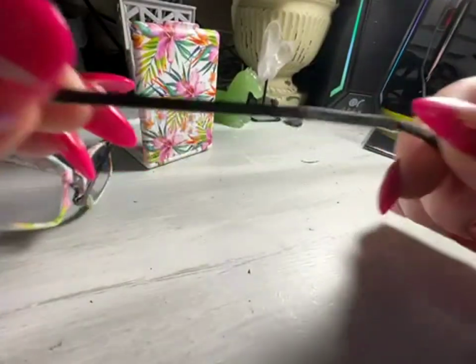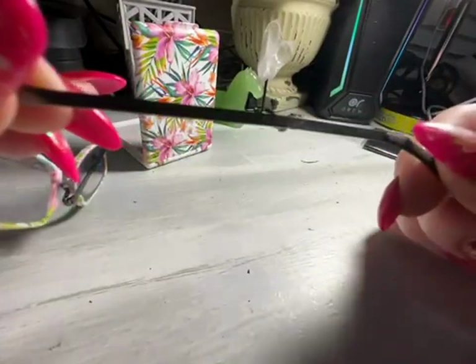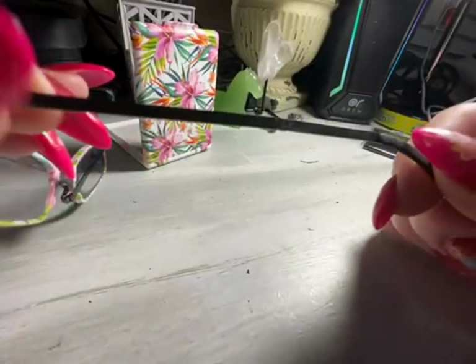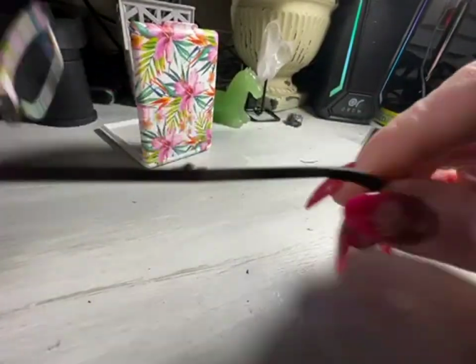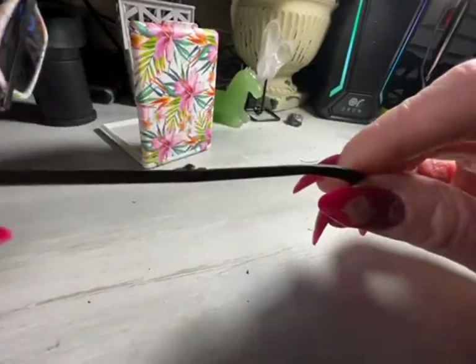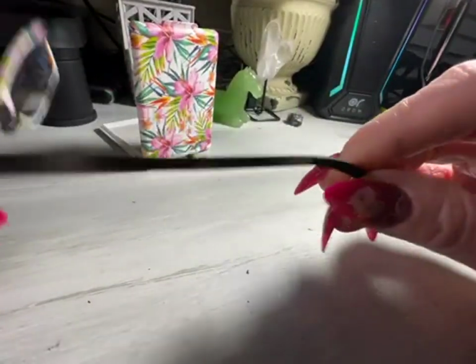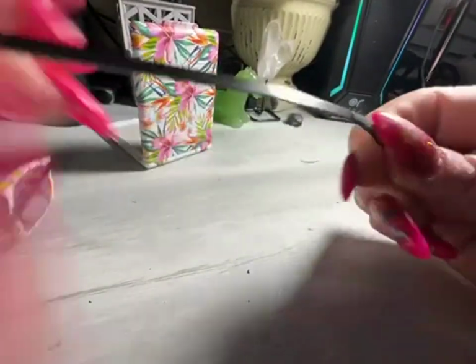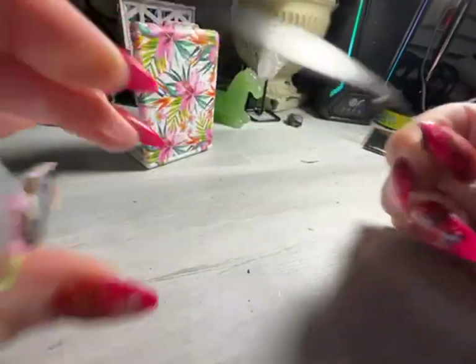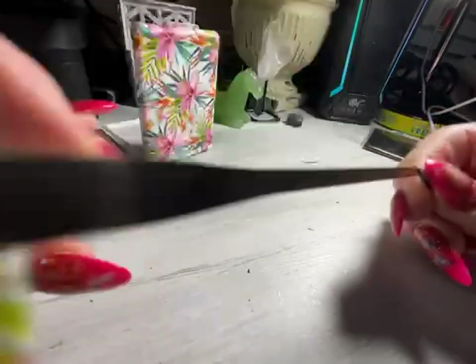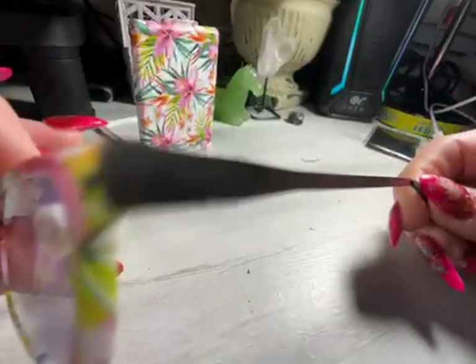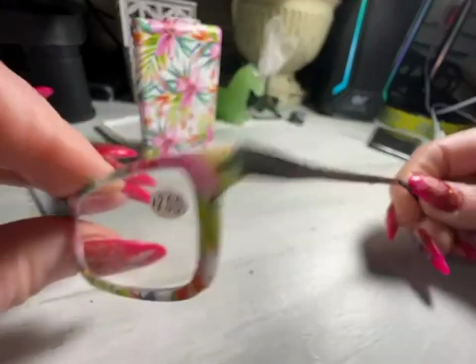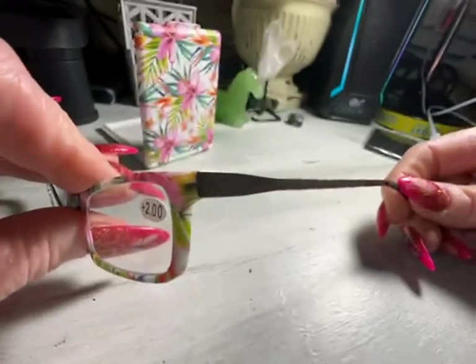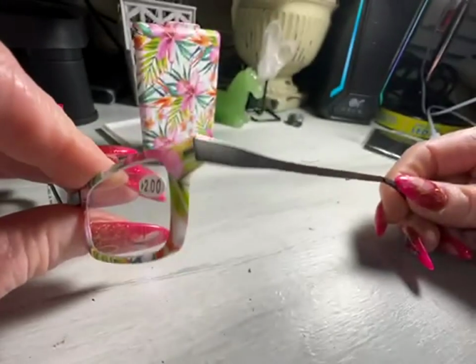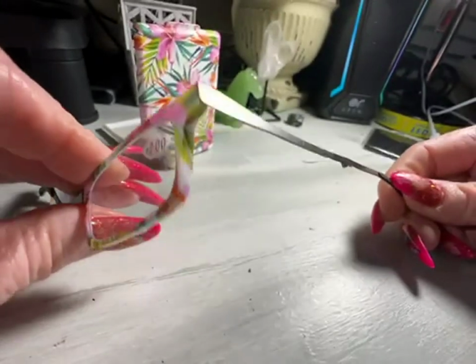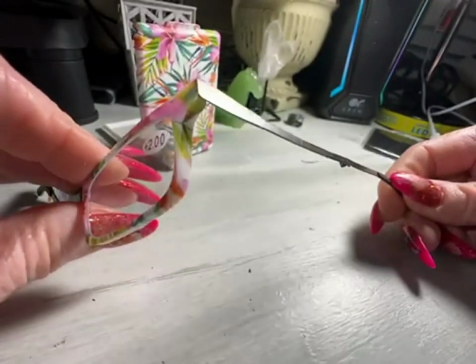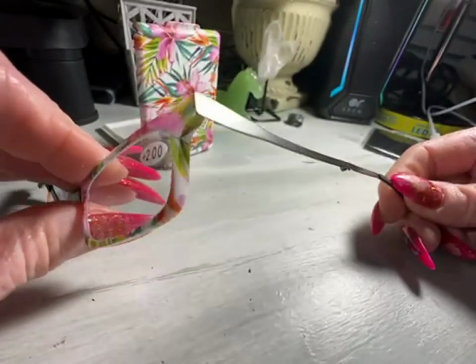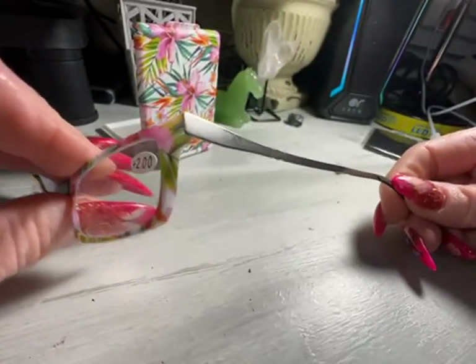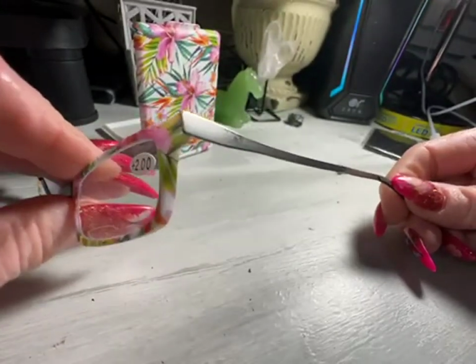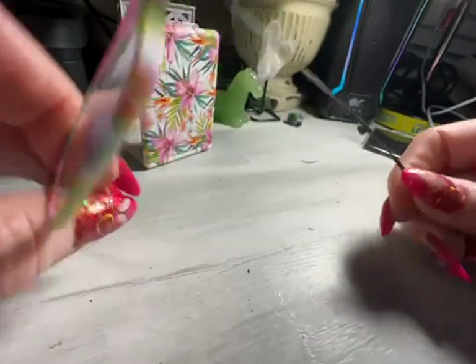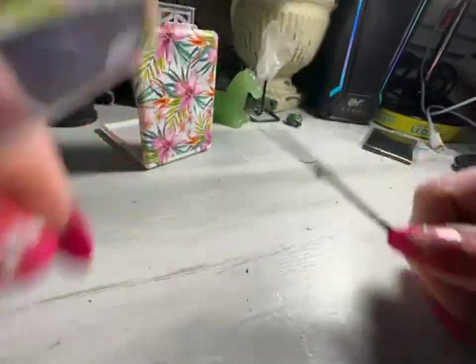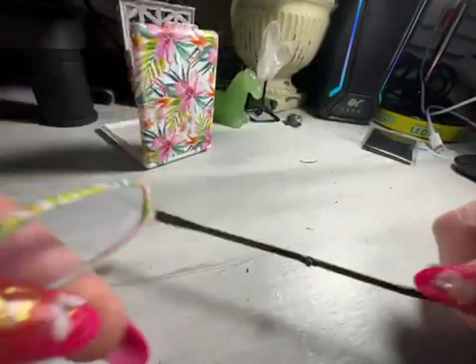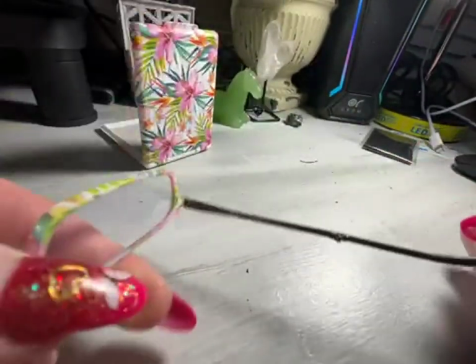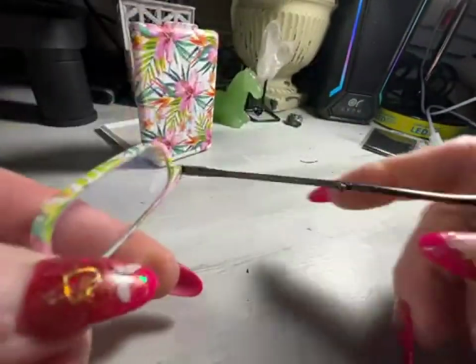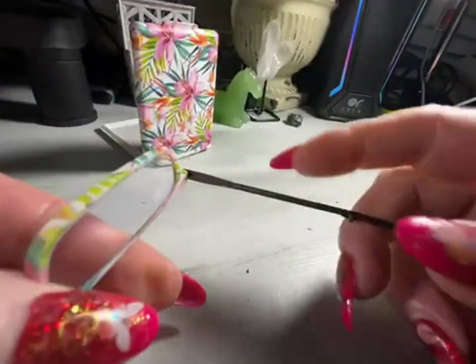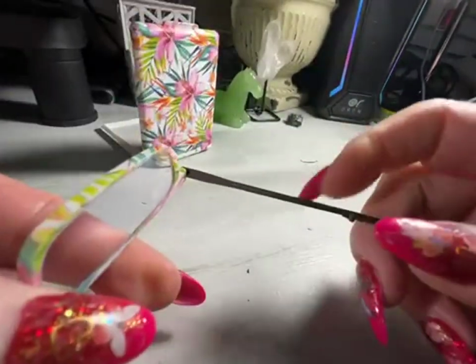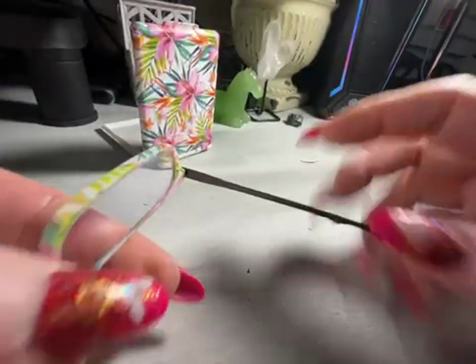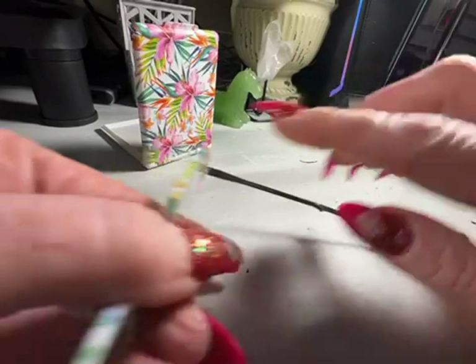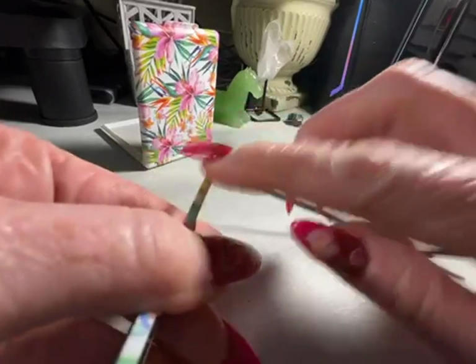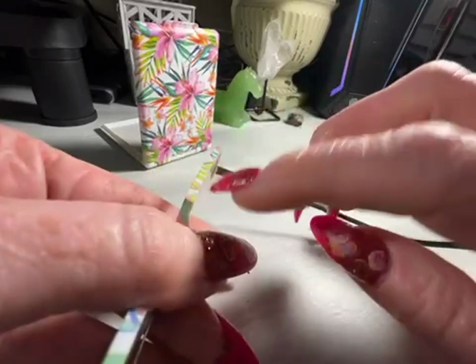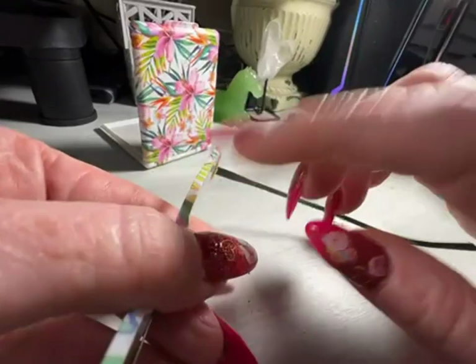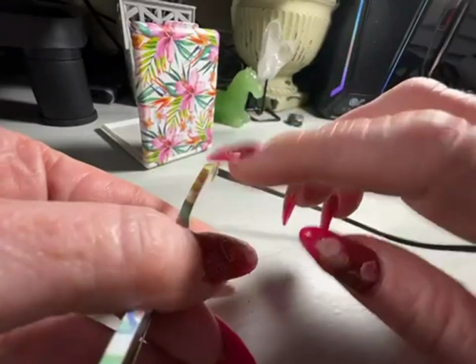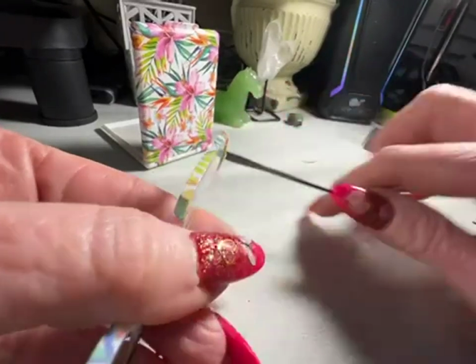See just how tiny that little hinge is. This portion is metal, this portion is plastic.